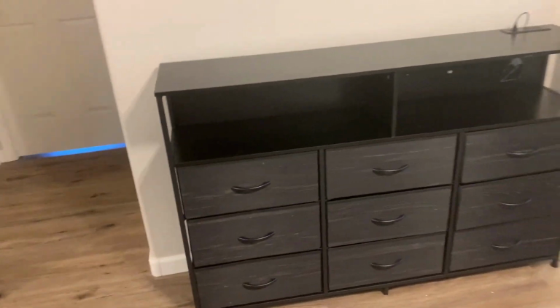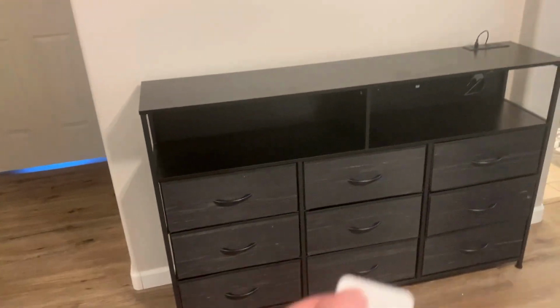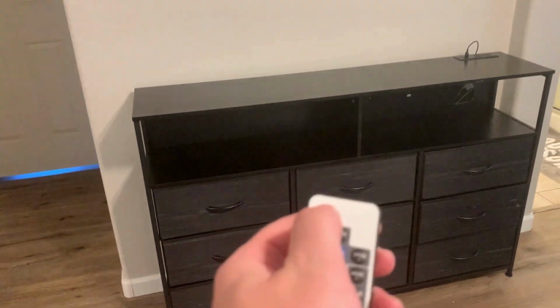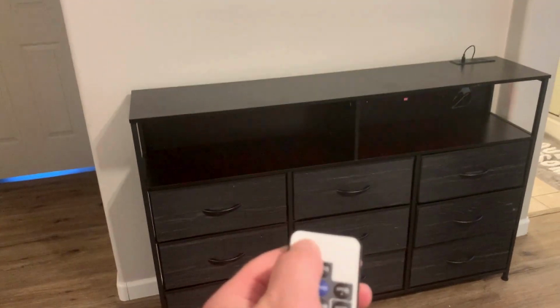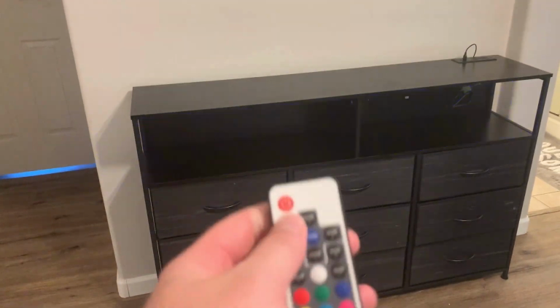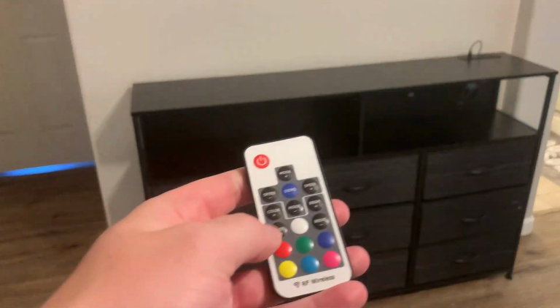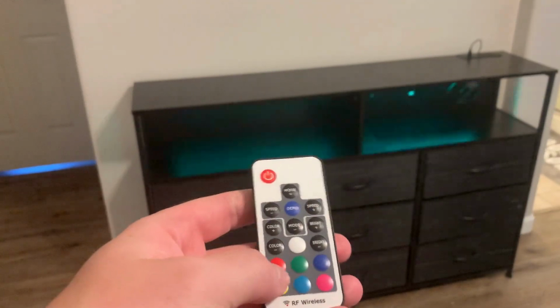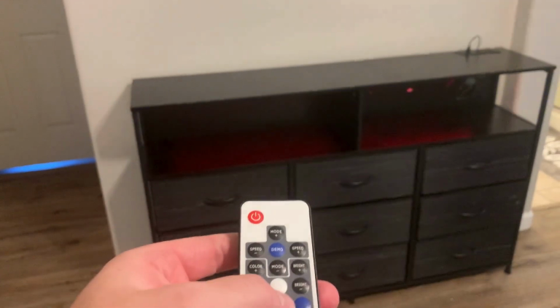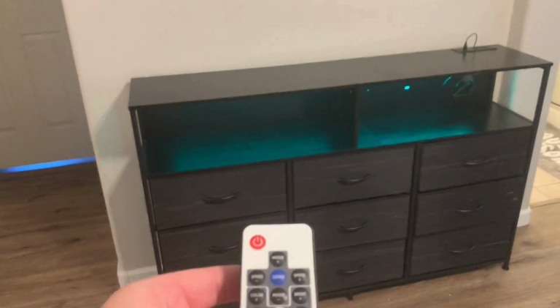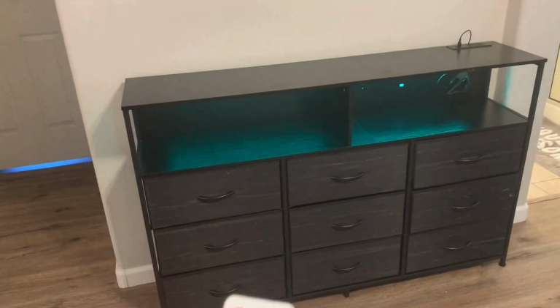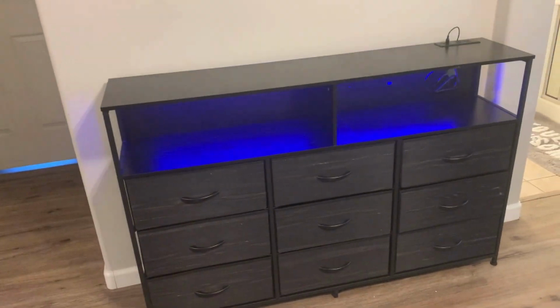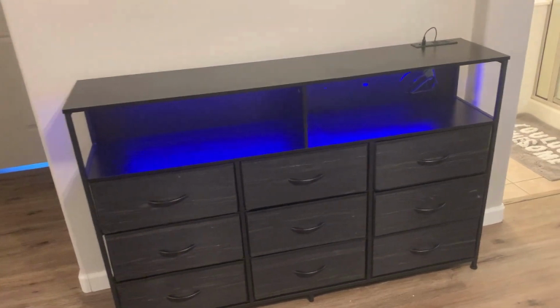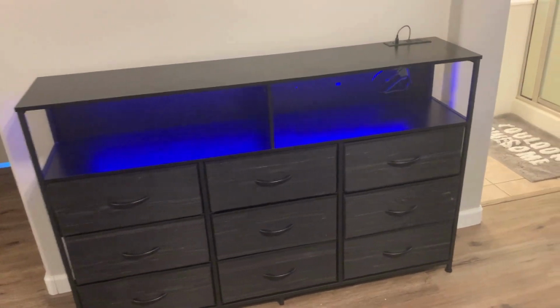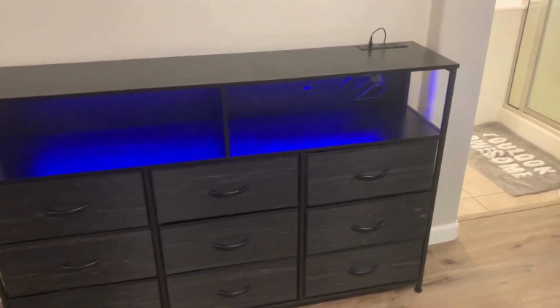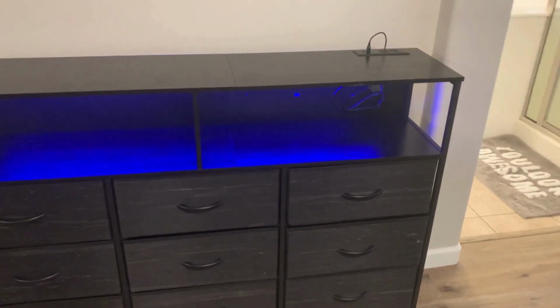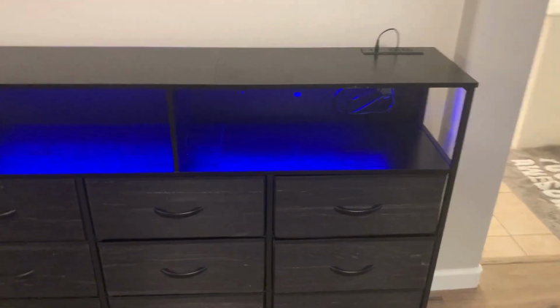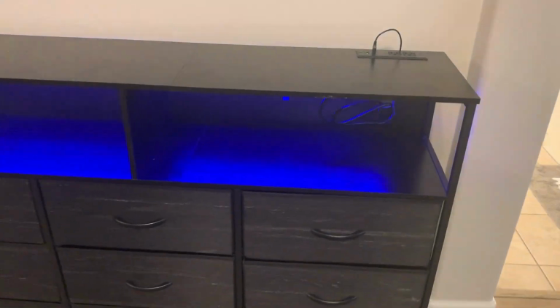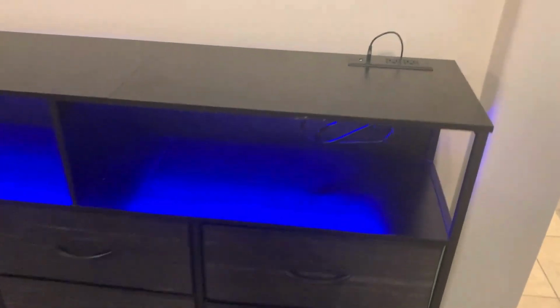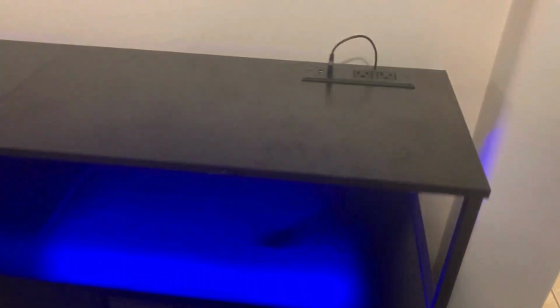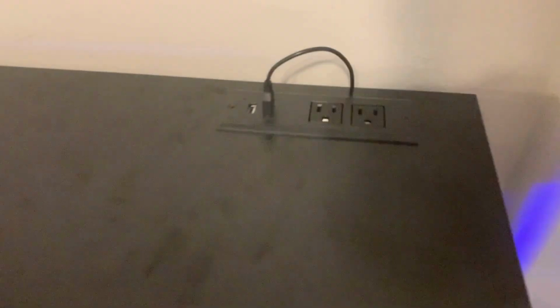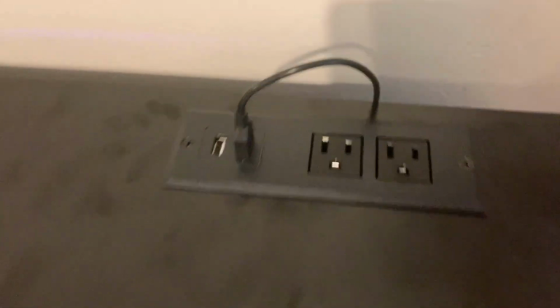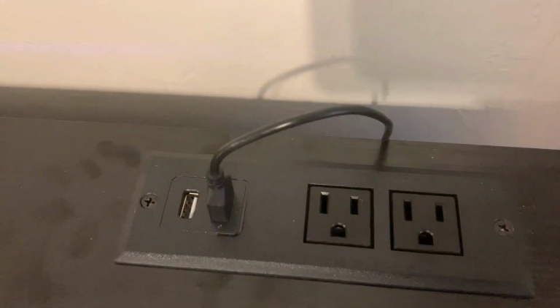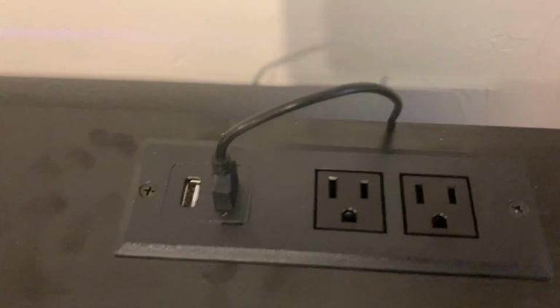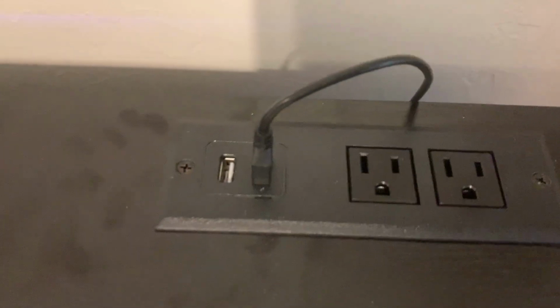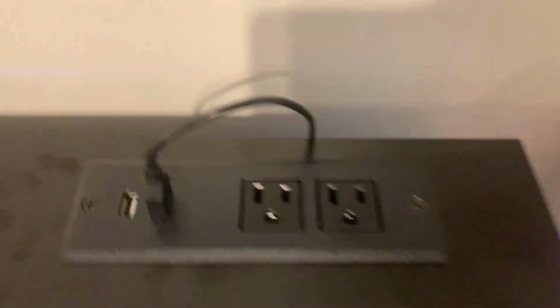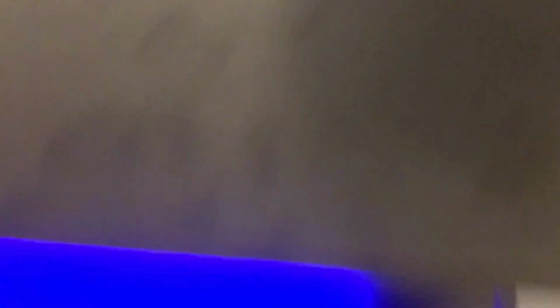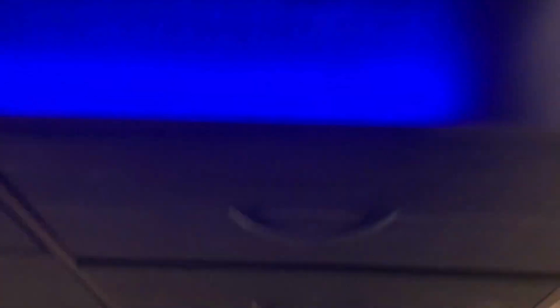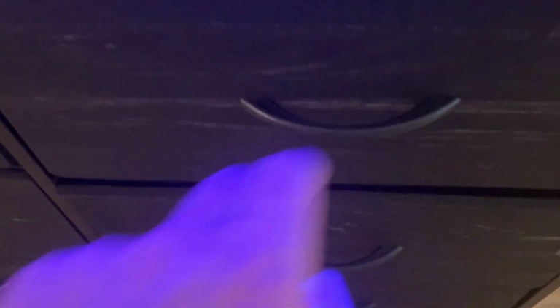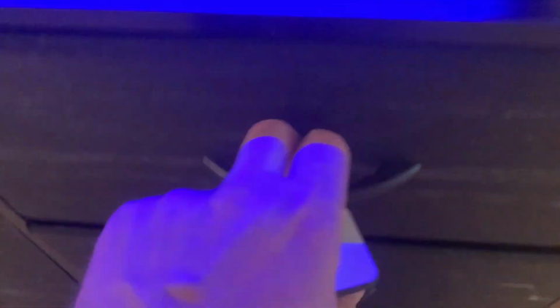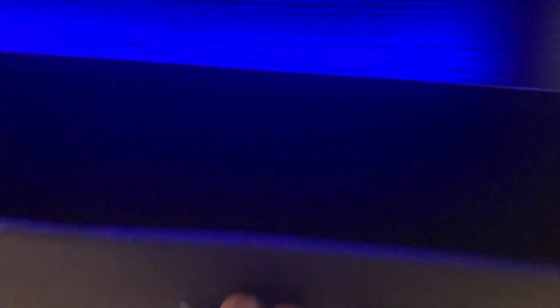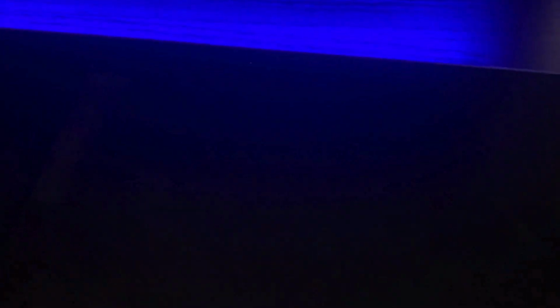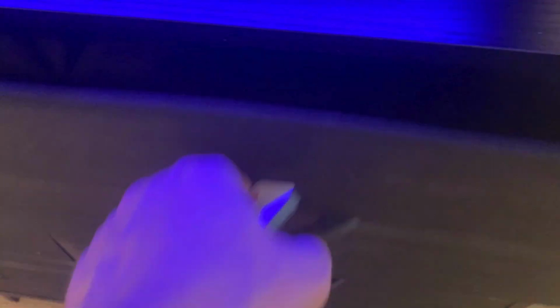As for the dresser itself, I love the charging station on there — you get two USB ports and two outlets, so you basically don't even need a surge protector, which is super nice. And the storage space overall is massive — you get nine large drawers, so it should be able to handle whatever clothes you have.